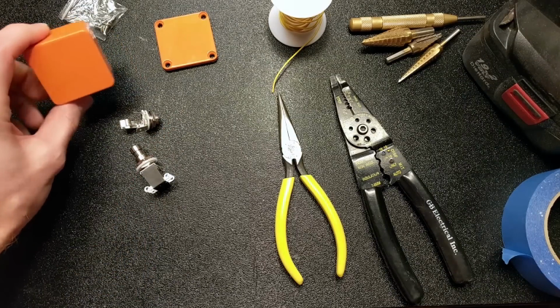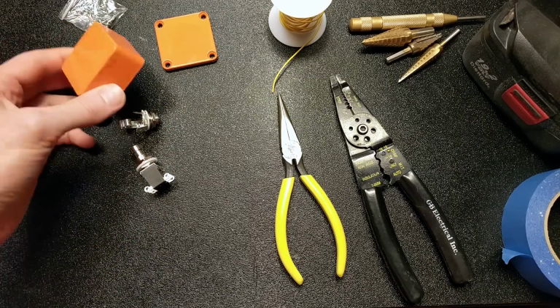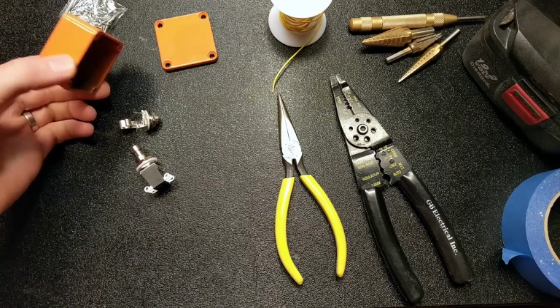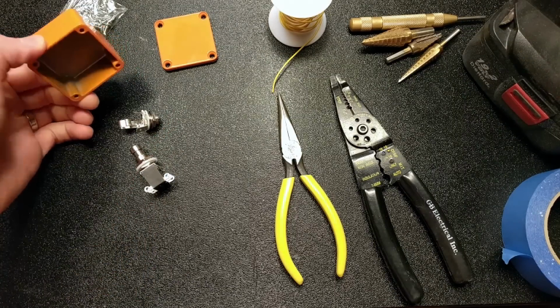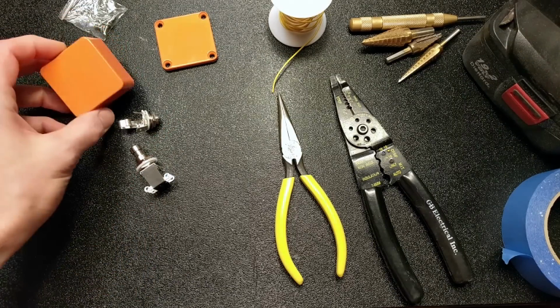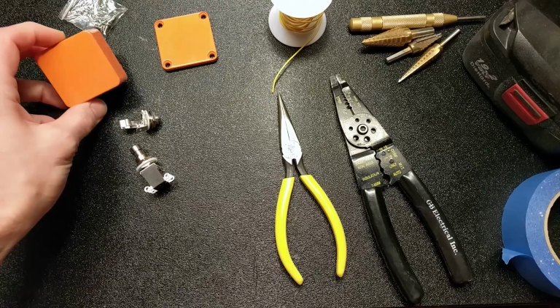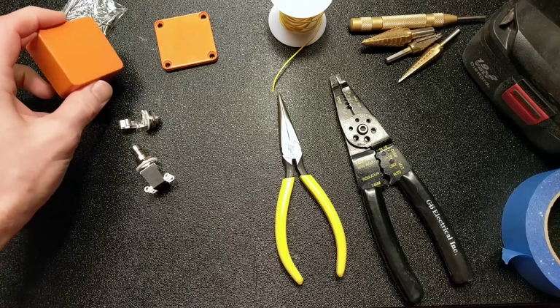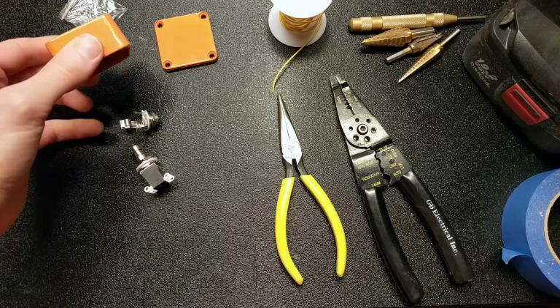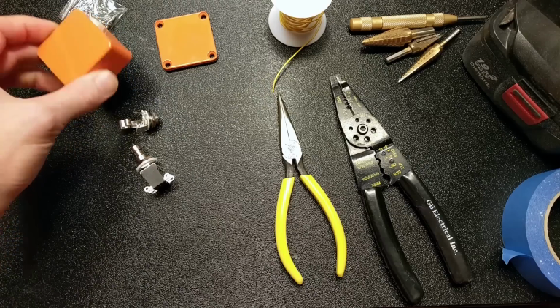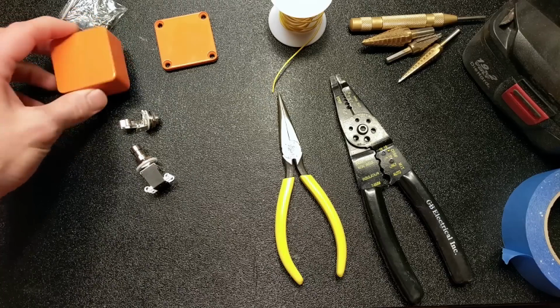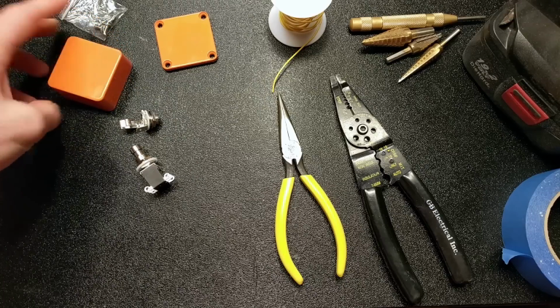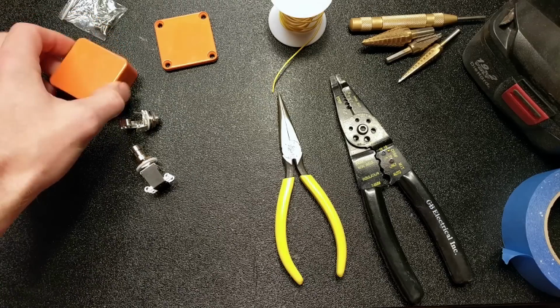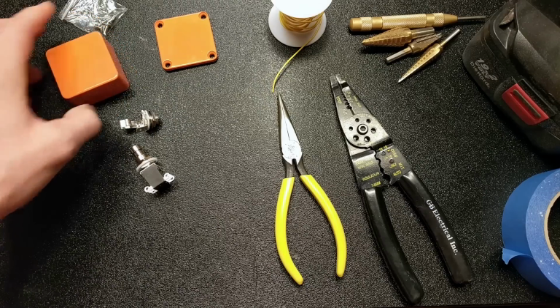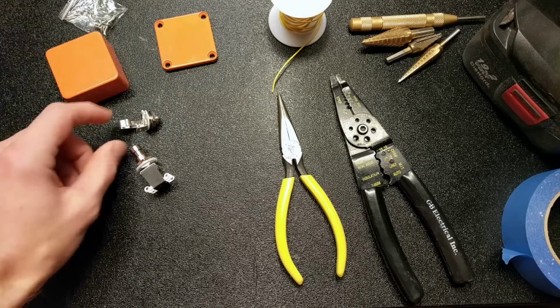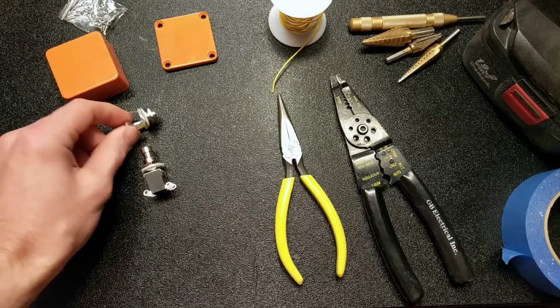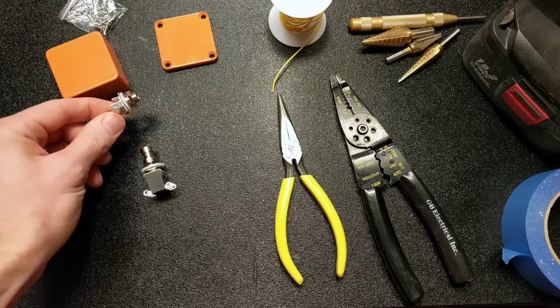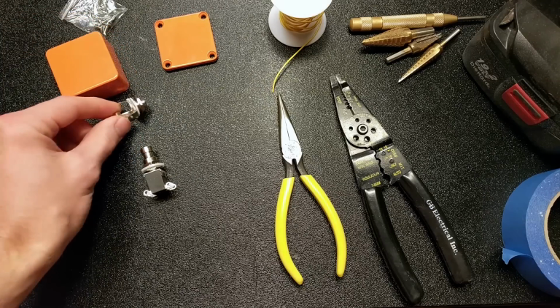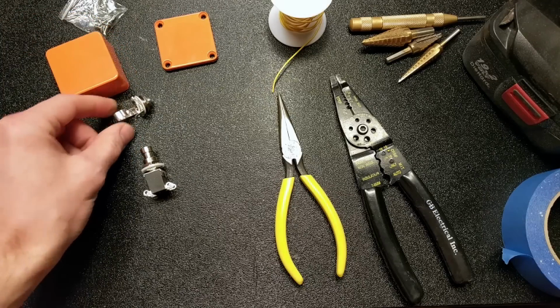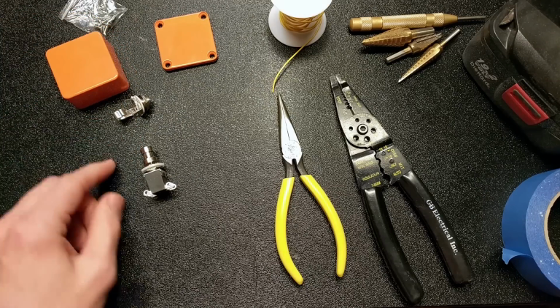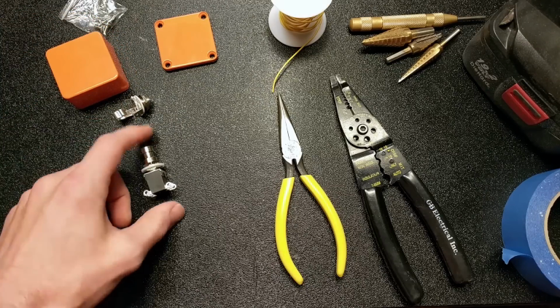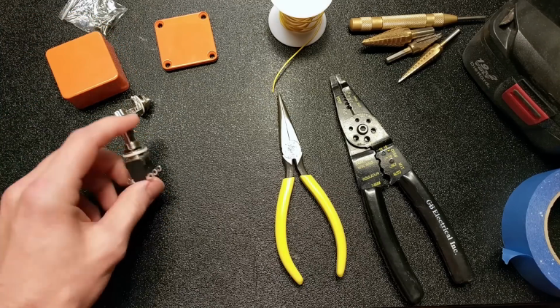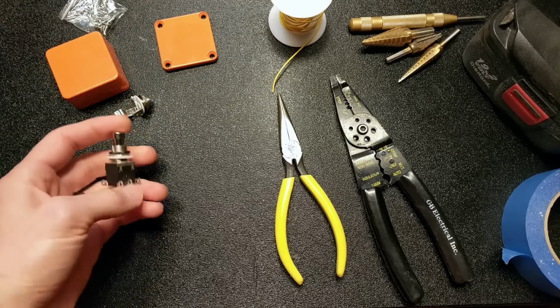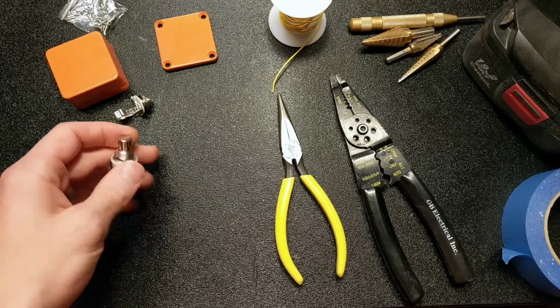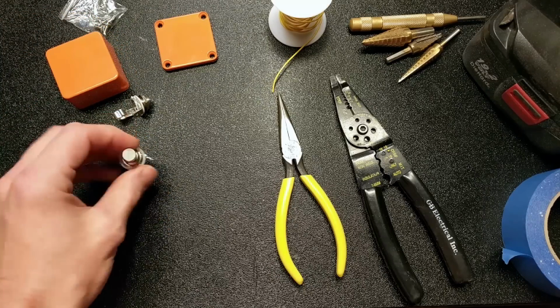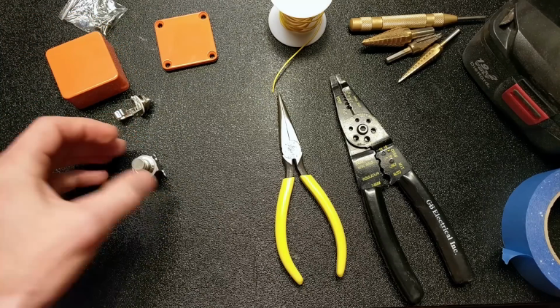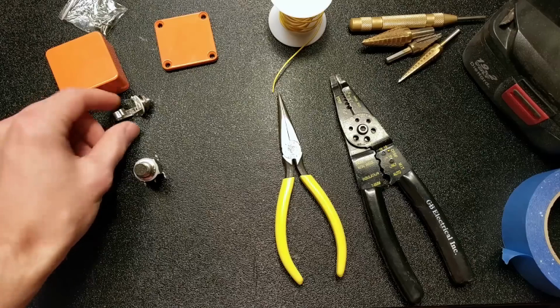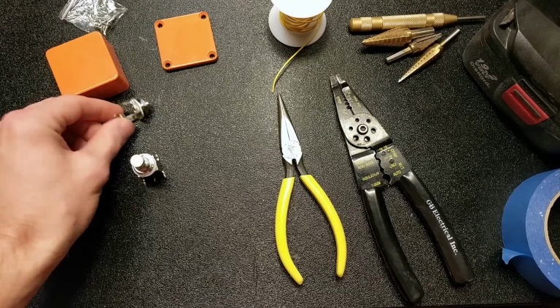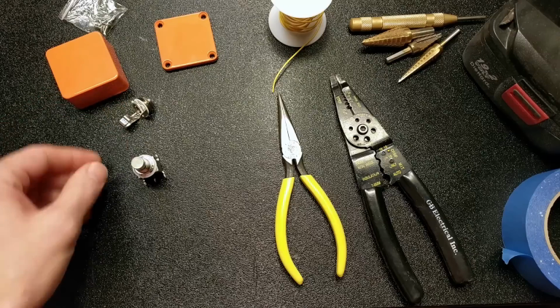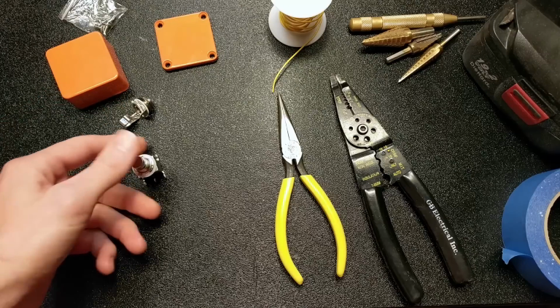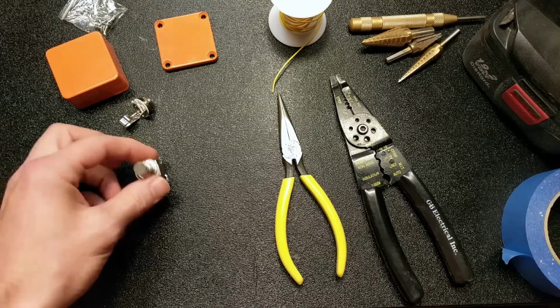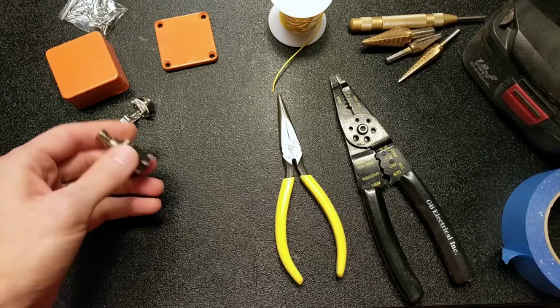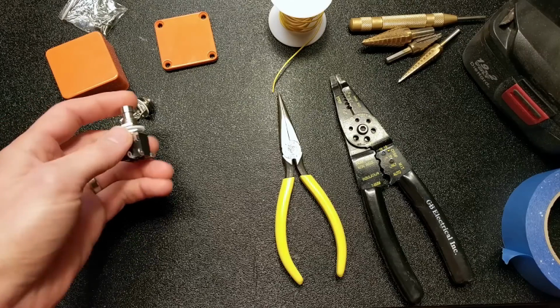I picked up this little guitar pedal enclosure, a quarter inch jack, and a foot switch.